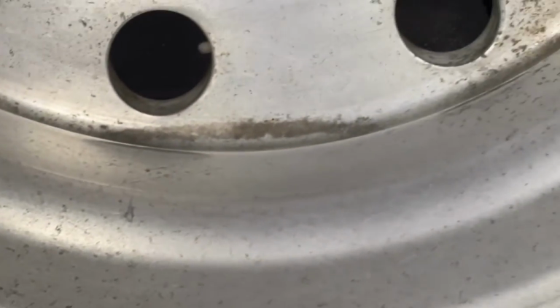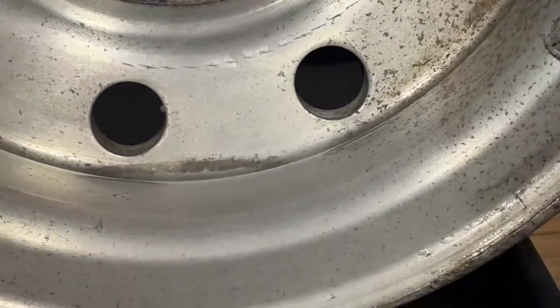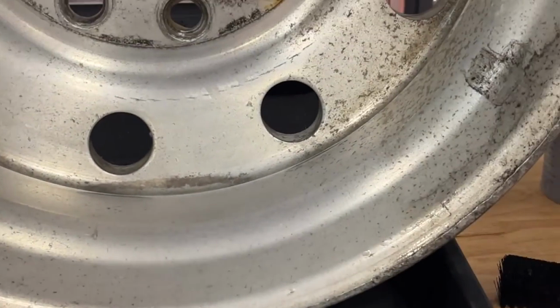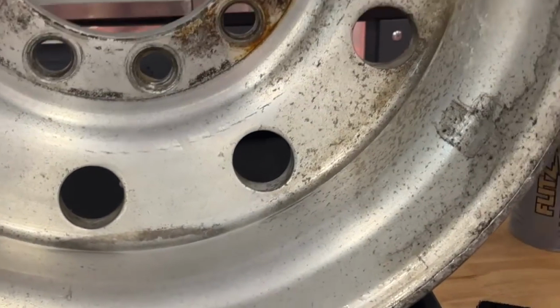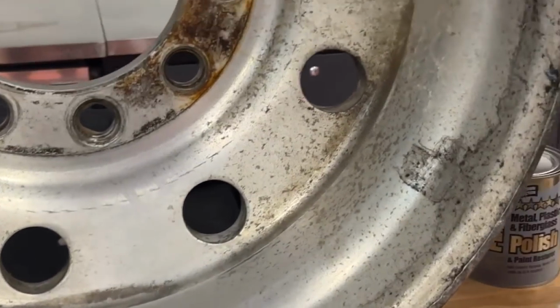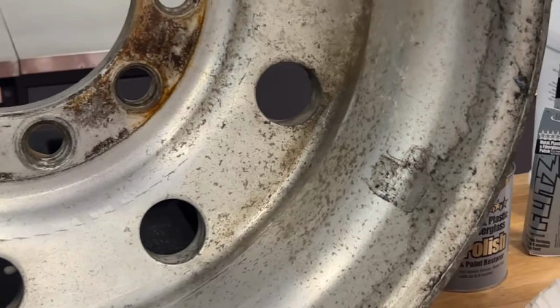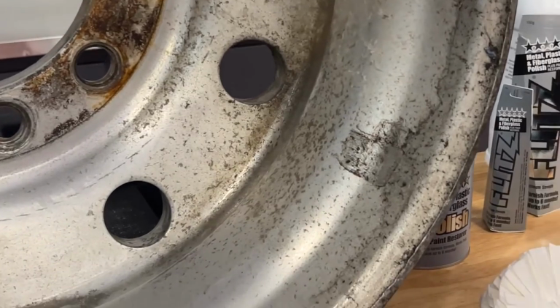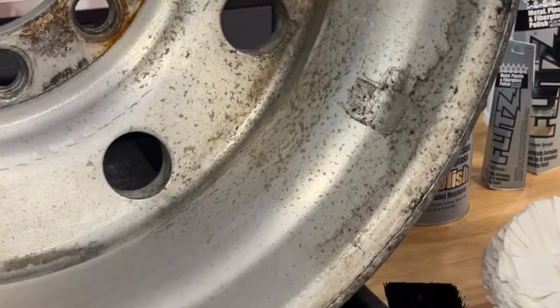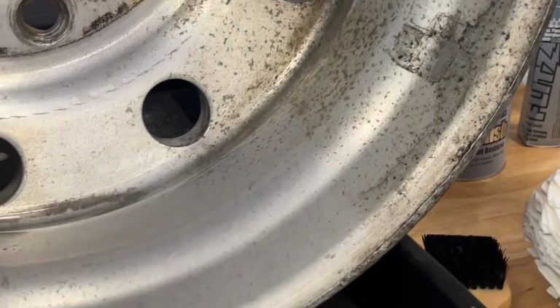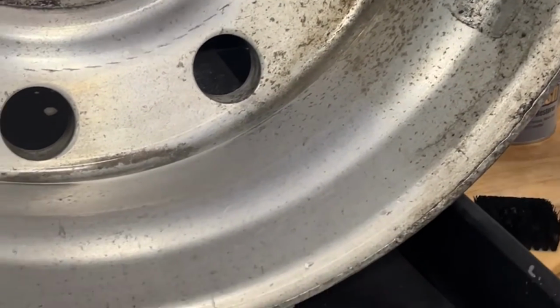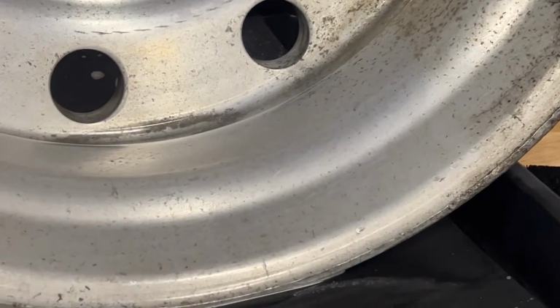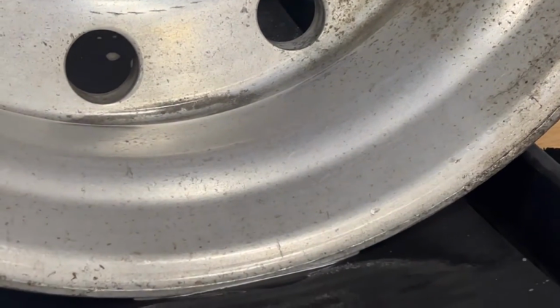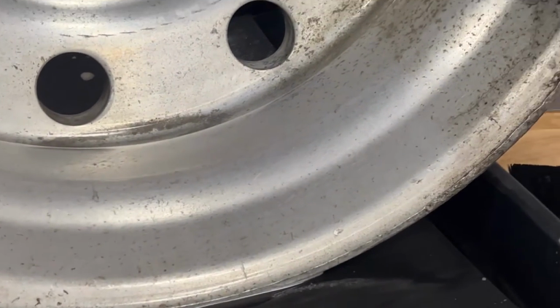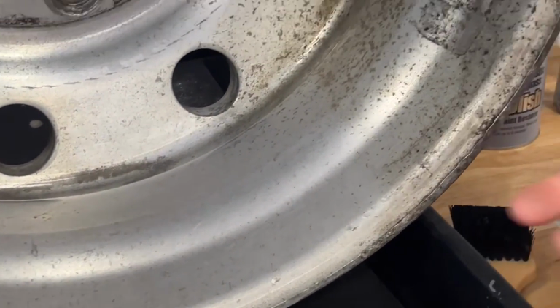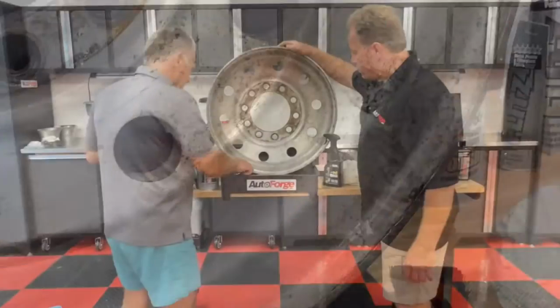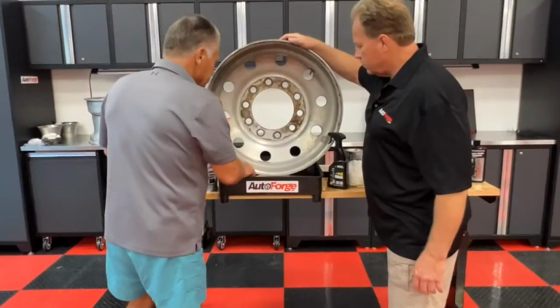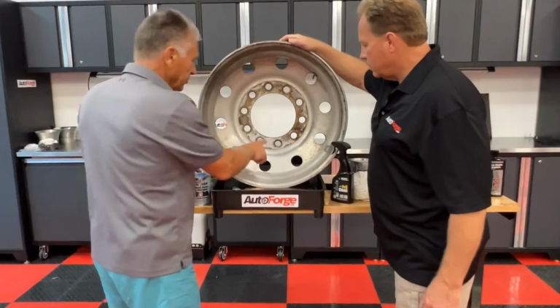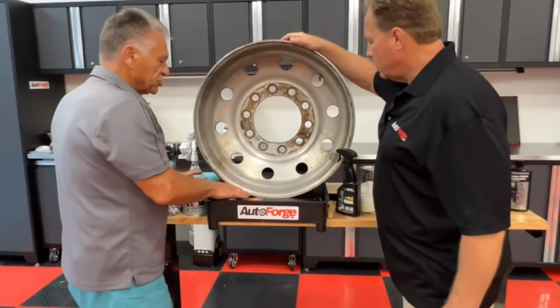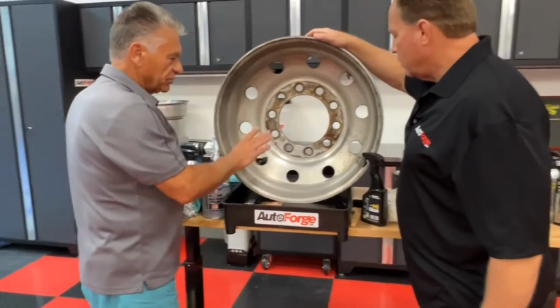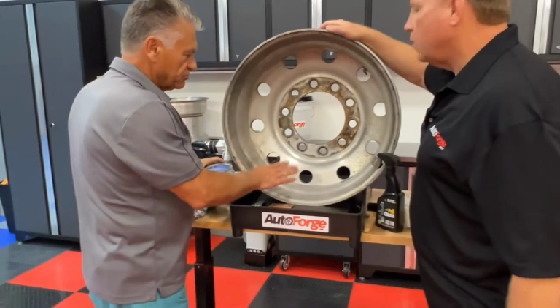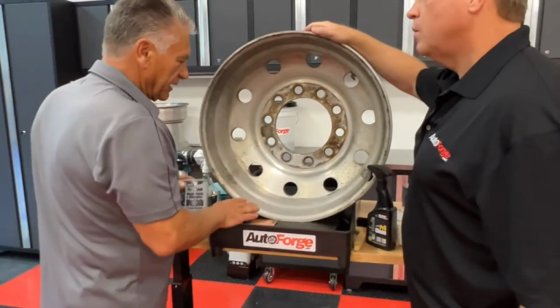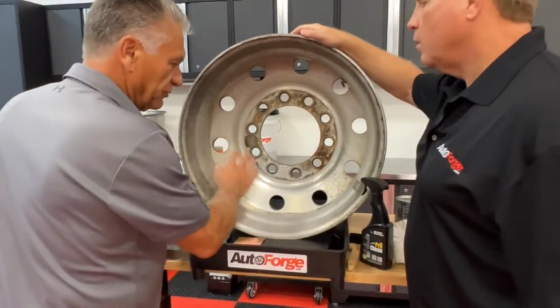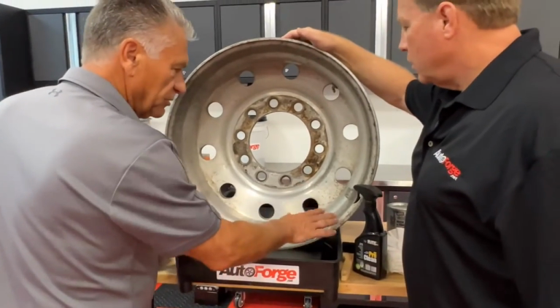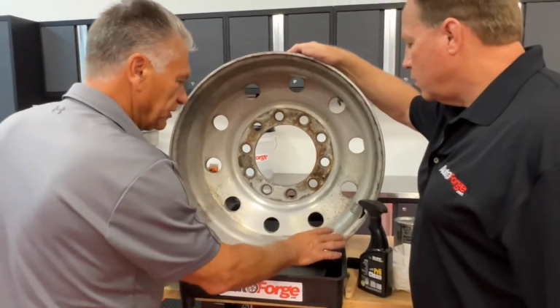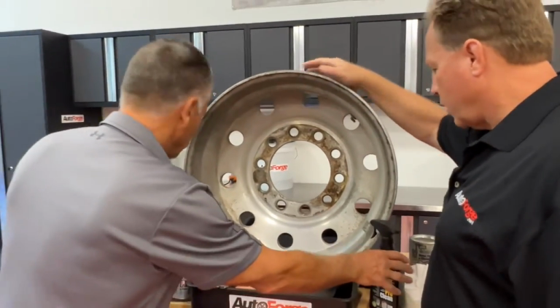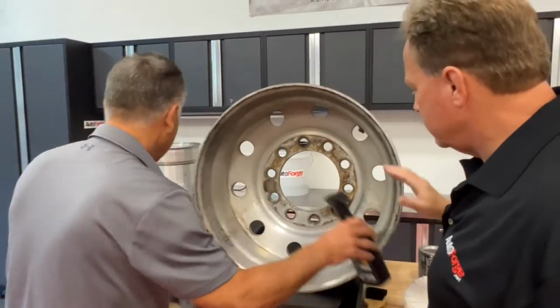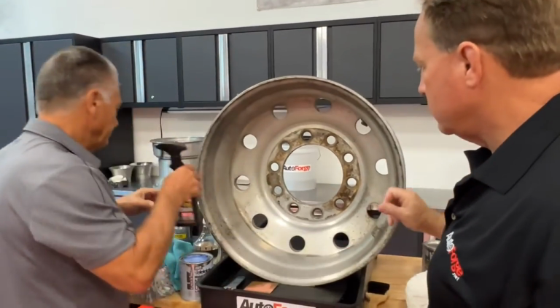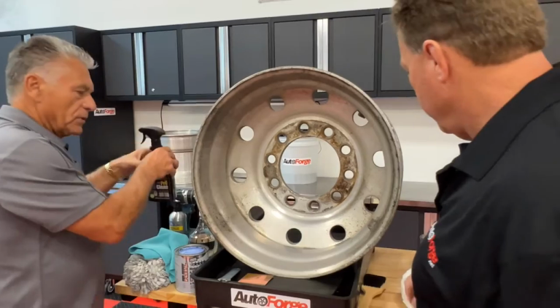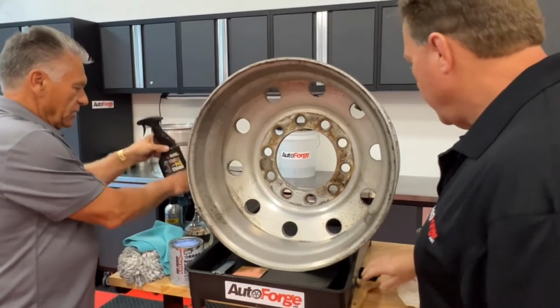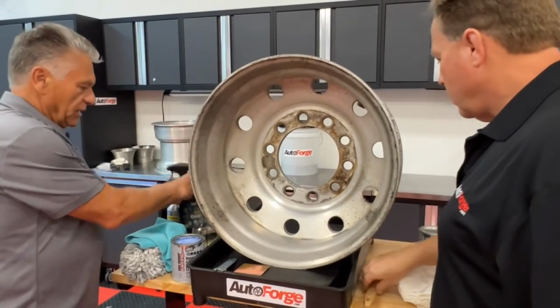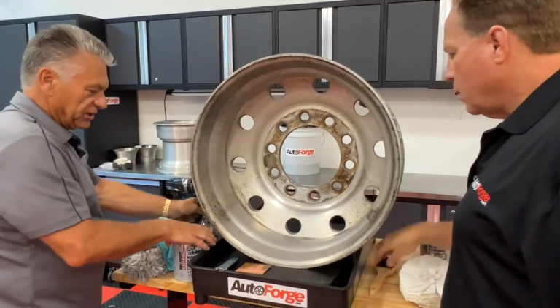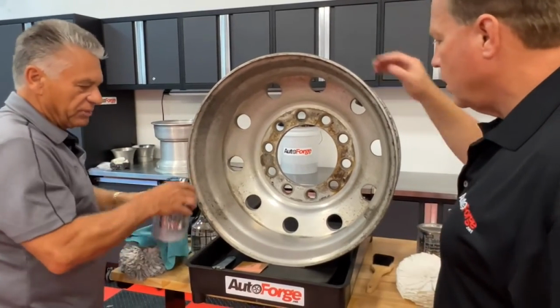I work in the detailing world for 30 years now, and you talk about strong cleaners, the first thing you think about is it's going to be dangerous. So this is safe. Let's start with the Flitz Polish on here — we're going to start bringing this back. We've cleaned with the pre-clean. Now we're going to take the Flitz Polish.